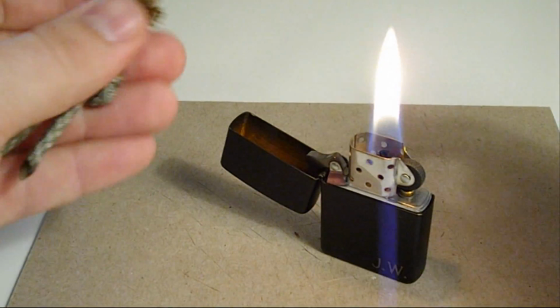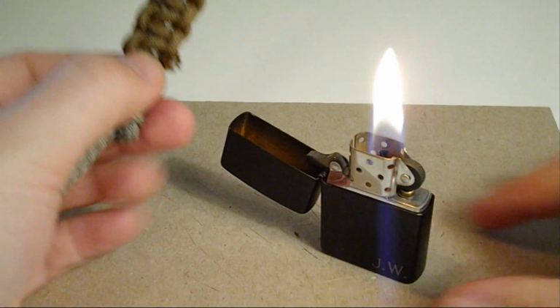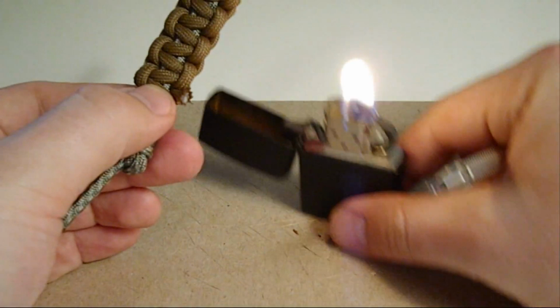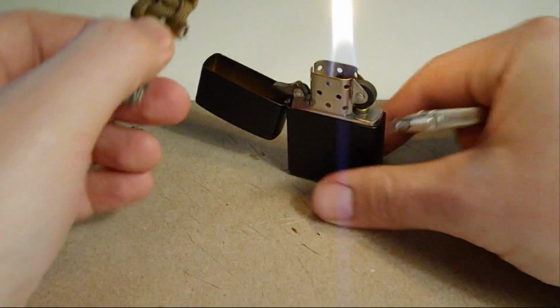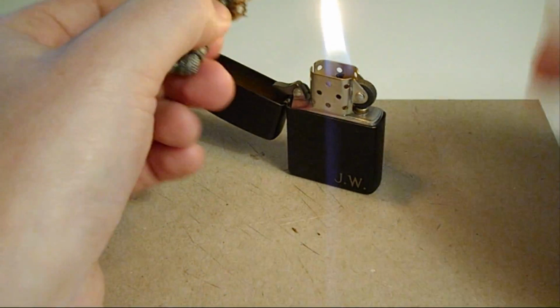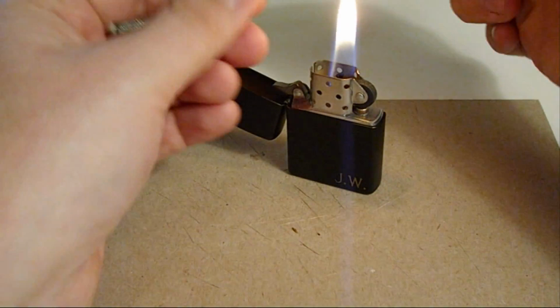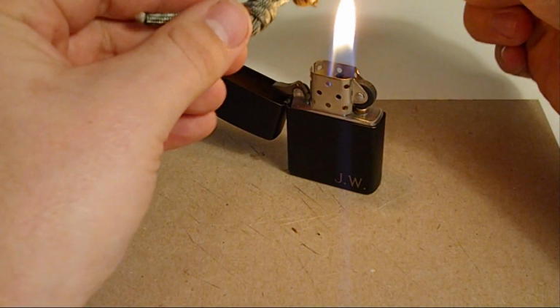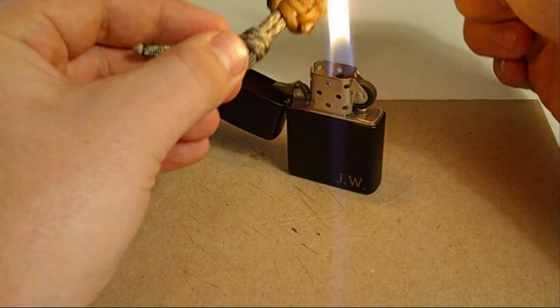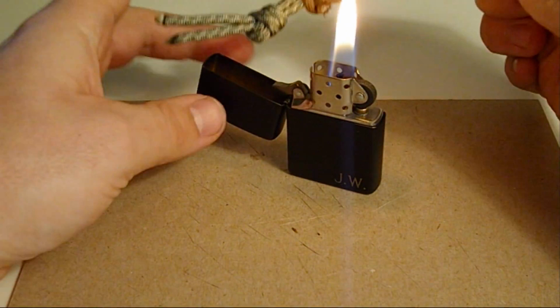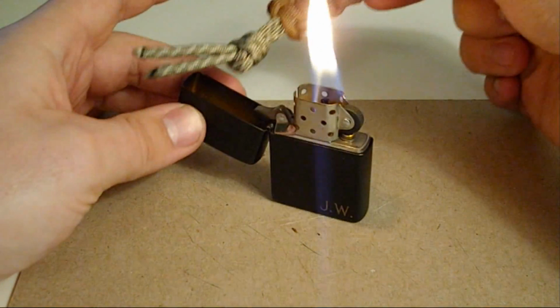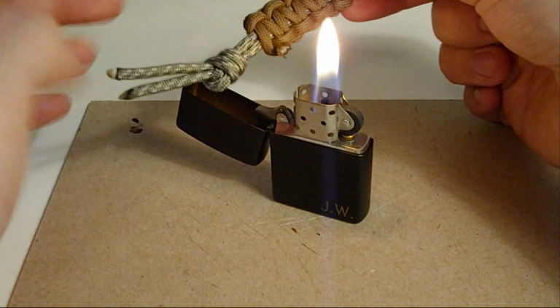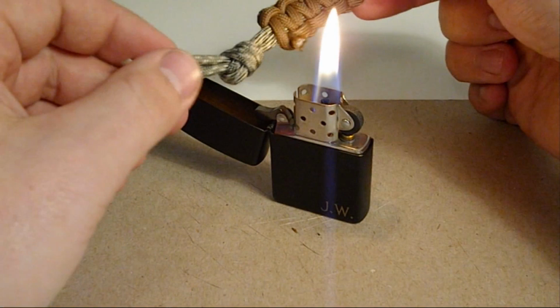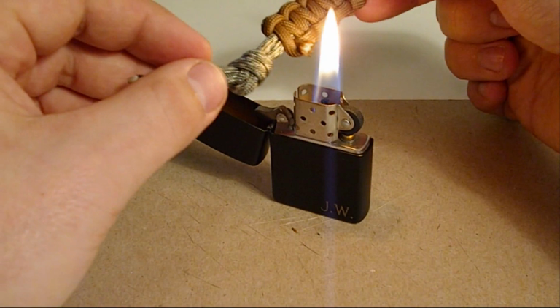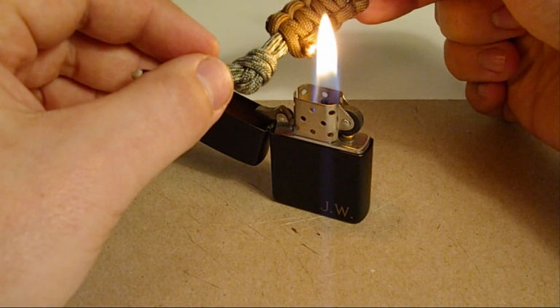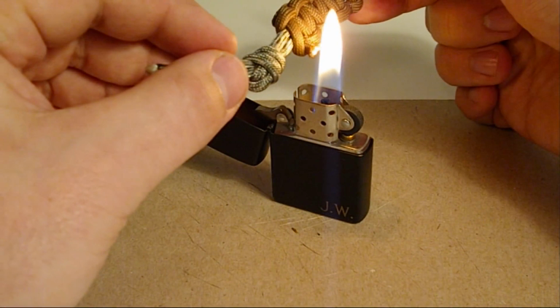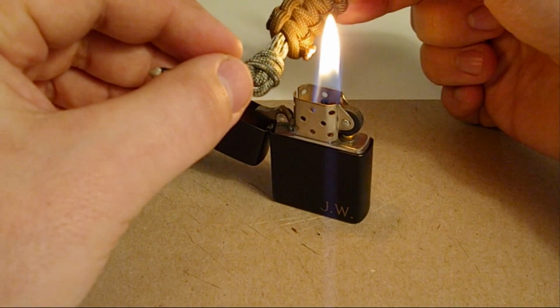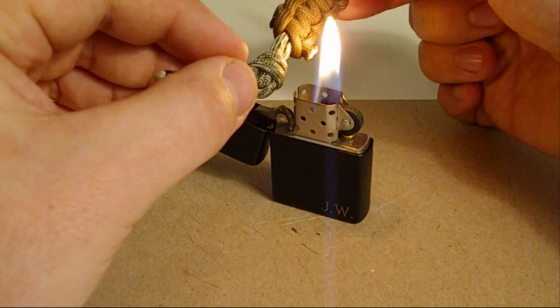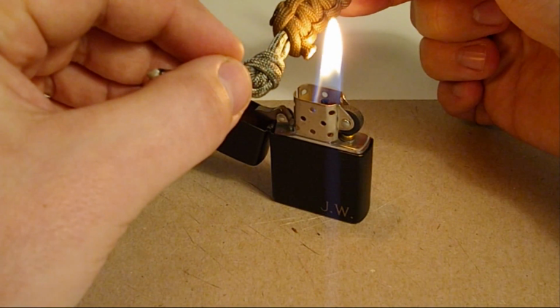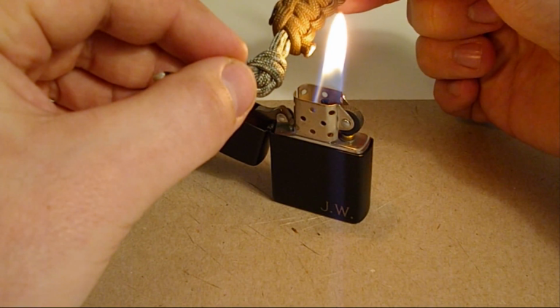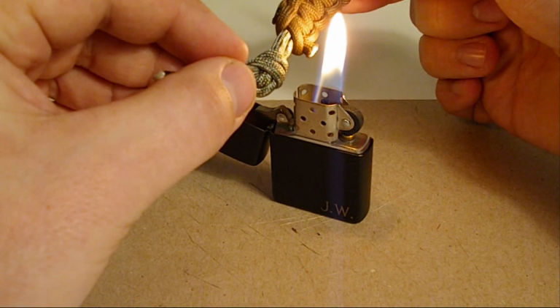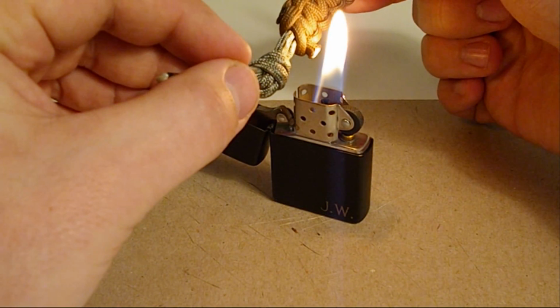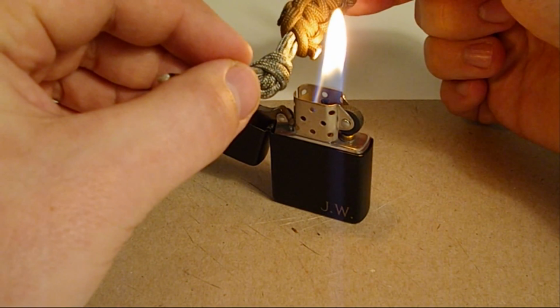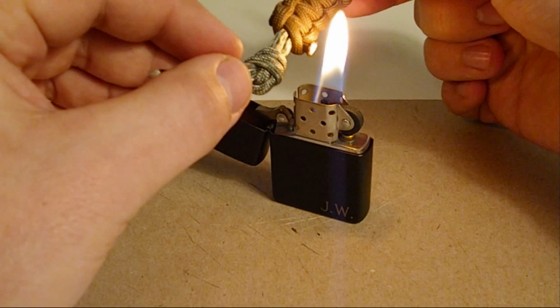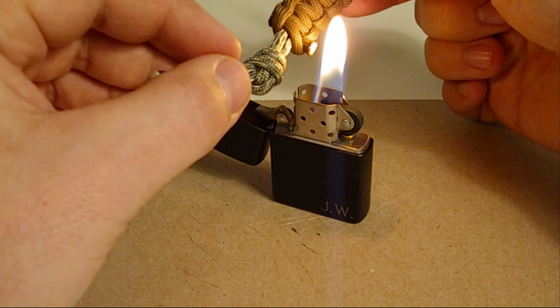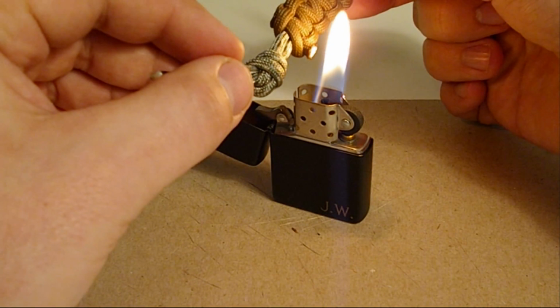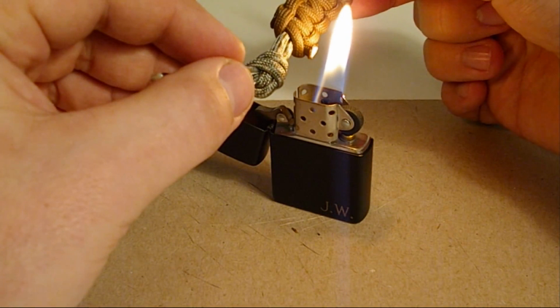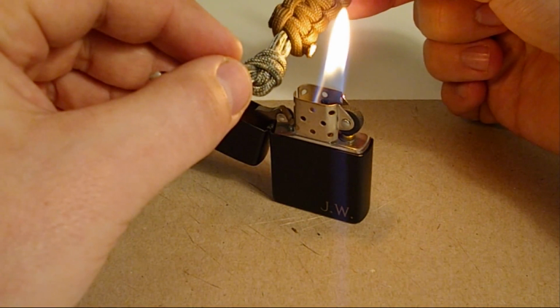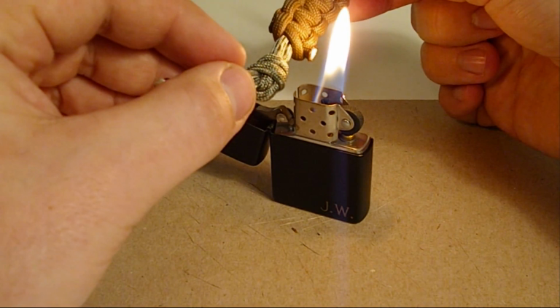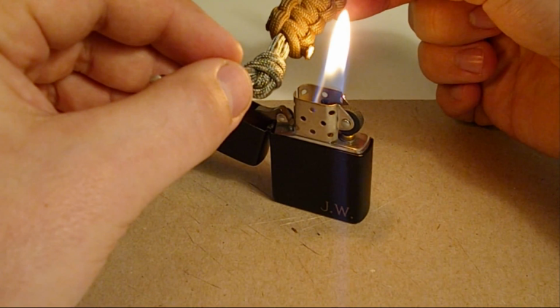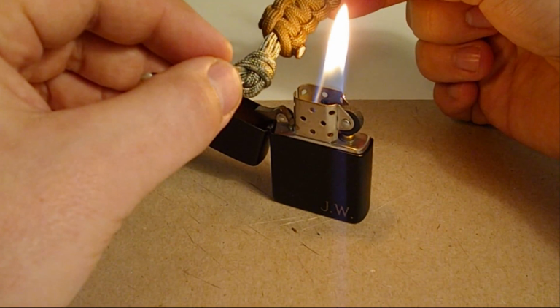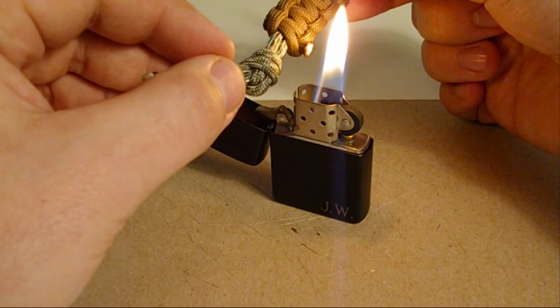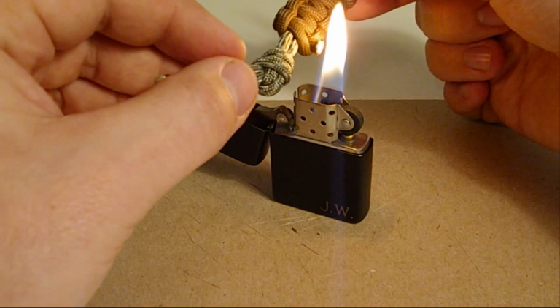Do the same thing to the other side. Don't burn it so it's black — you don't want that anyway. Just take your time, use the edge of the flame, and let it do its thing.